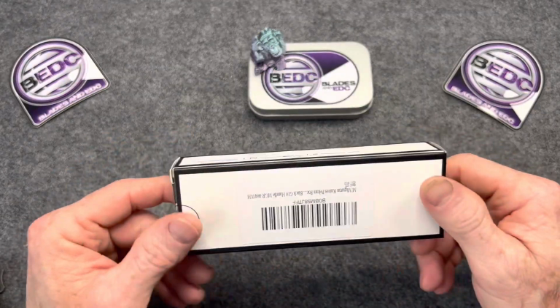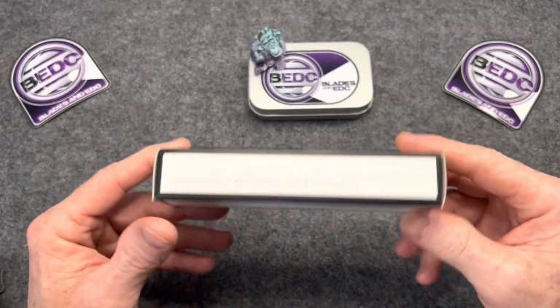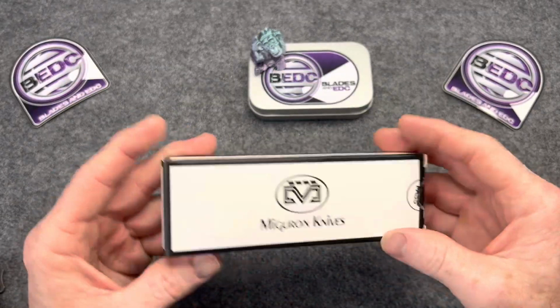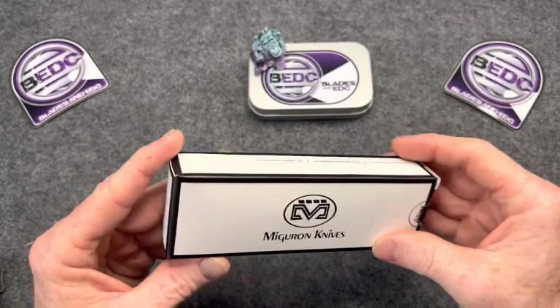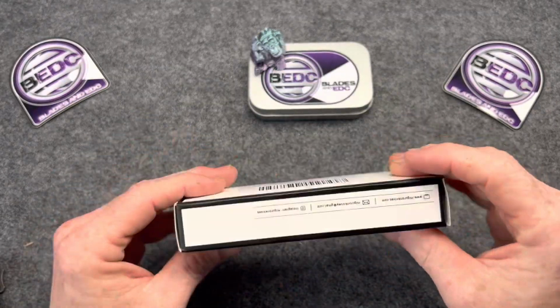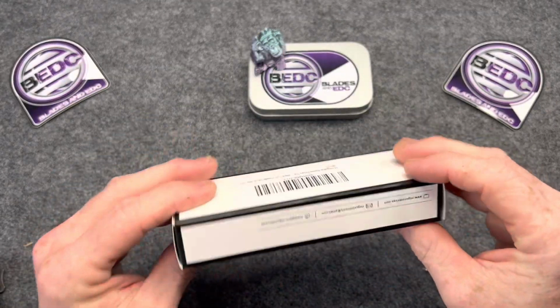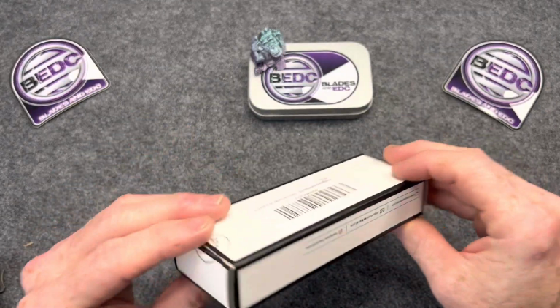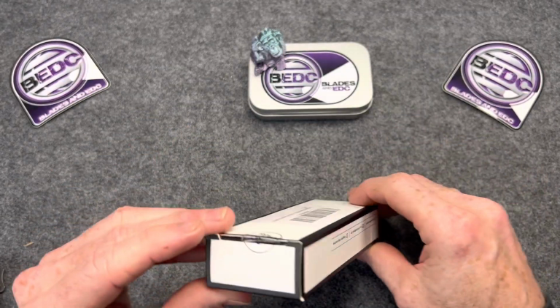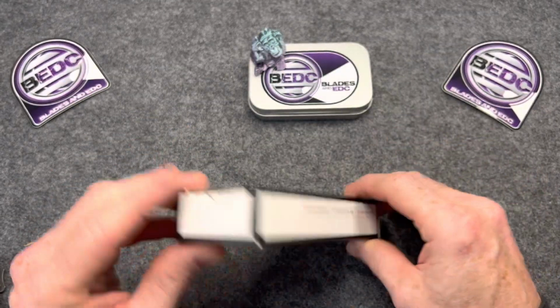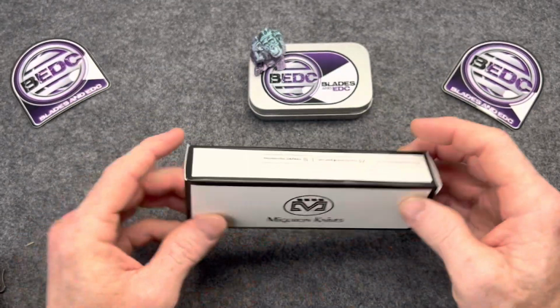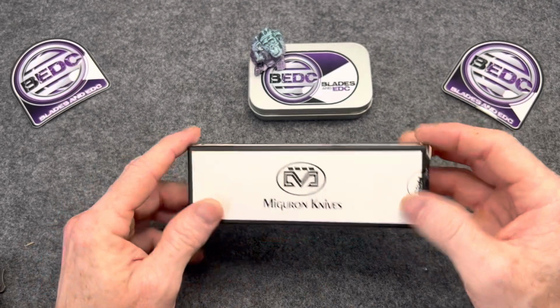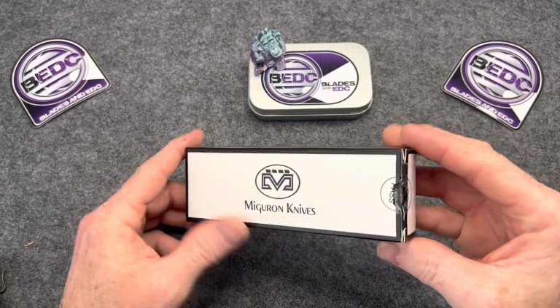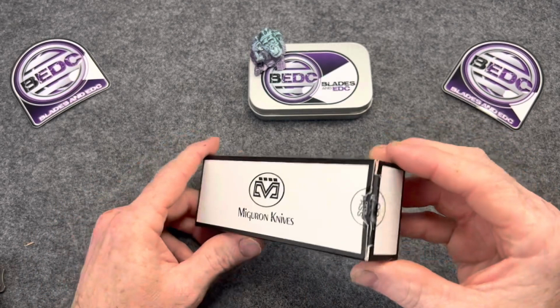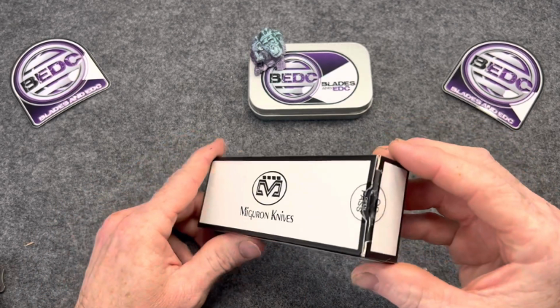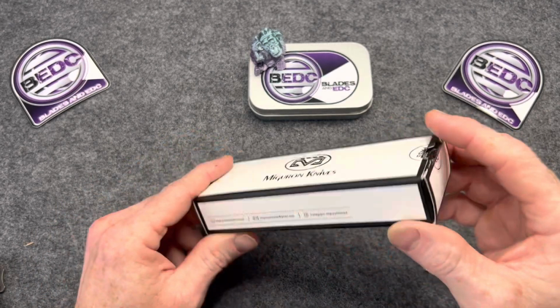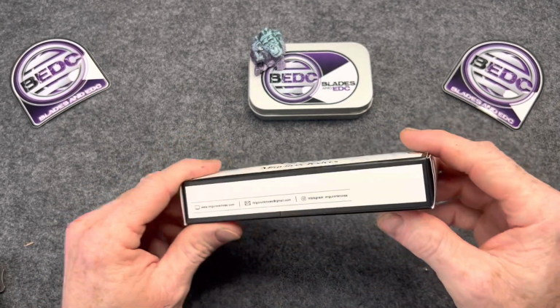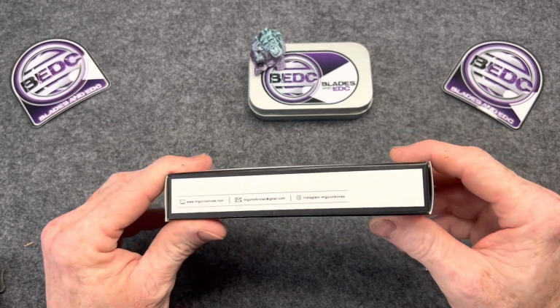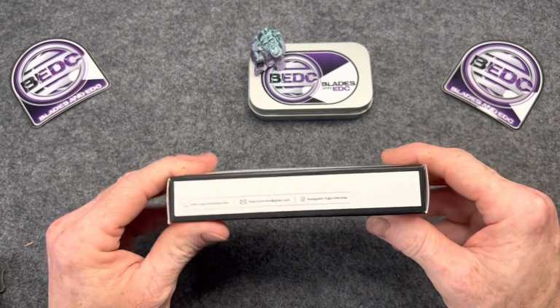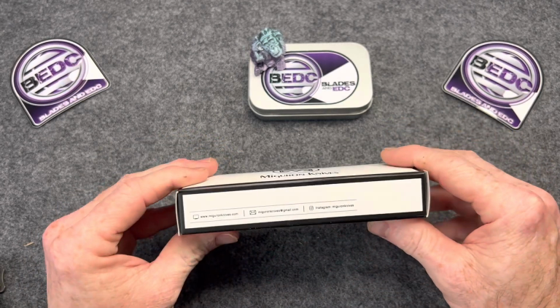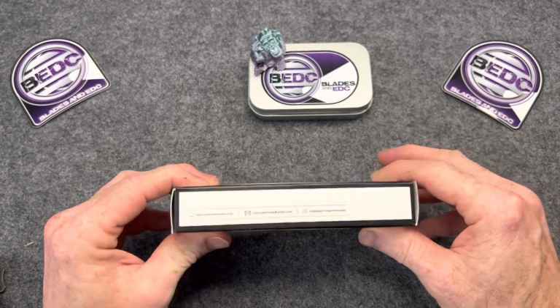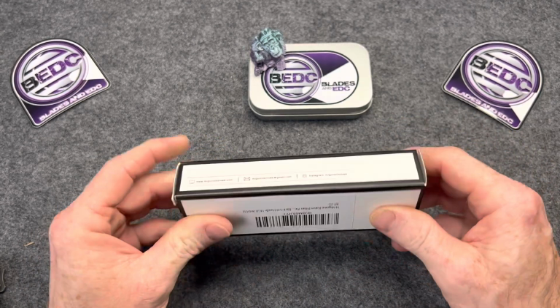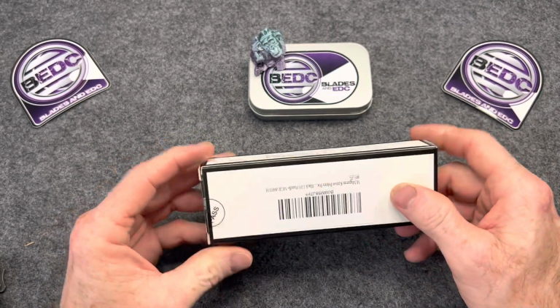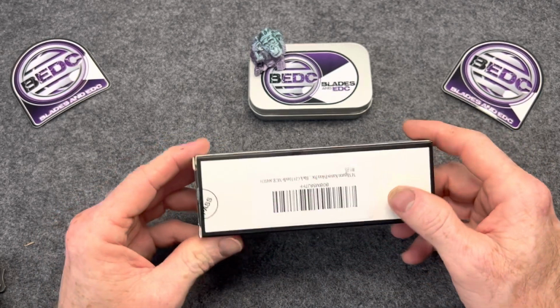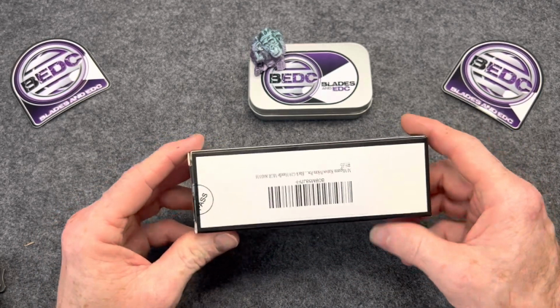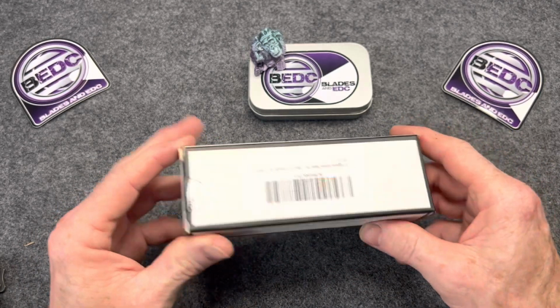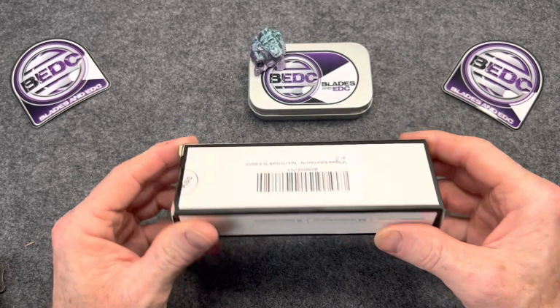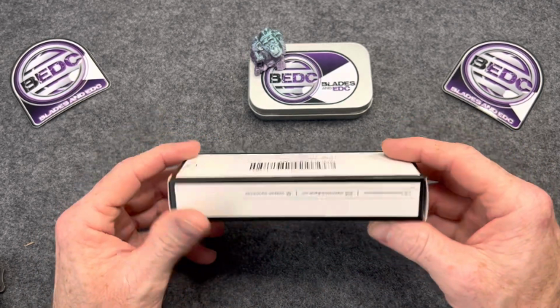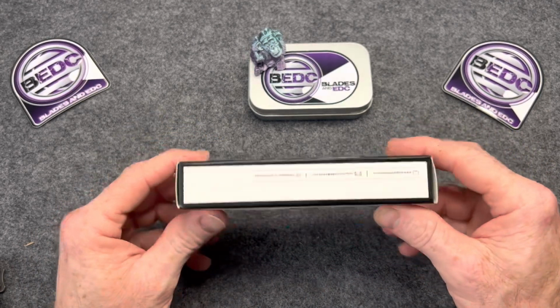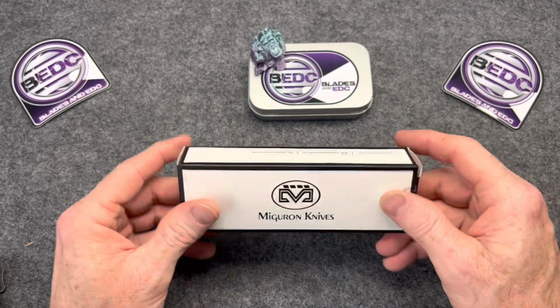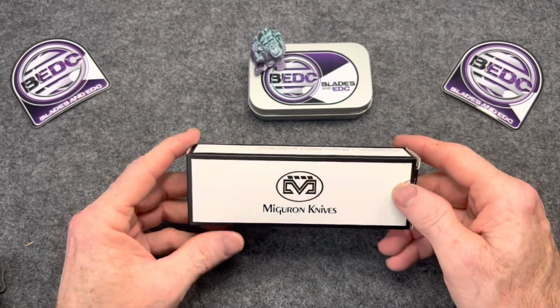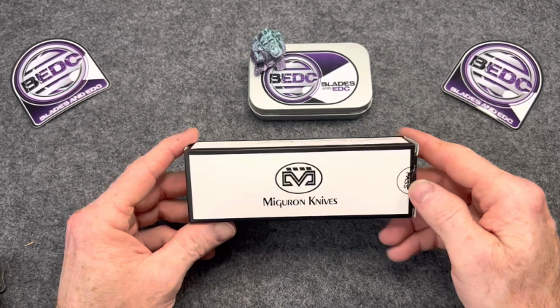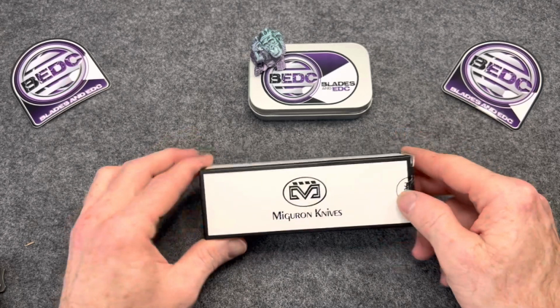Today we're going to be checking out a pretty cool looking knife. I've heard some good things about this one — good and bad actually — and I'm curious to check it out.